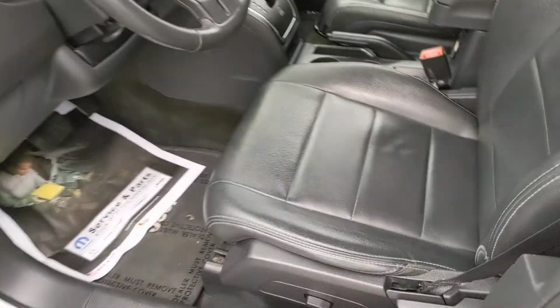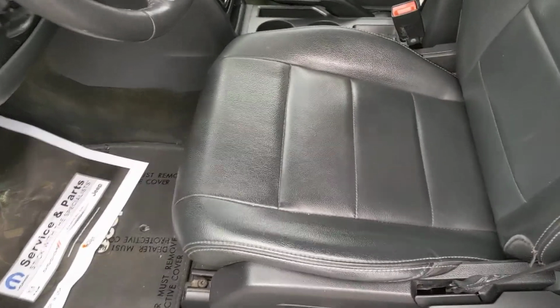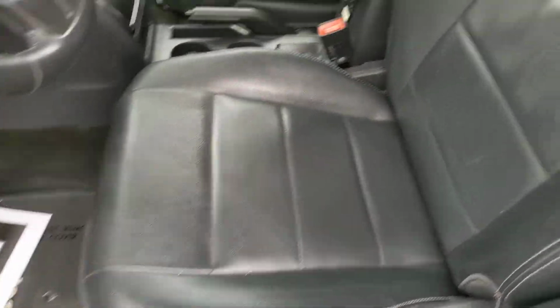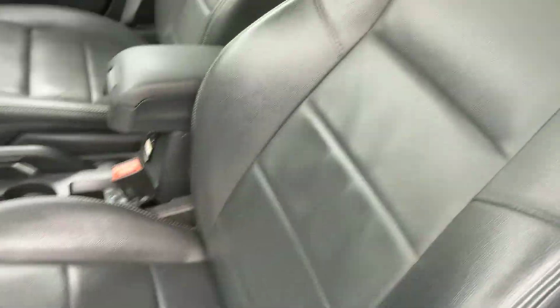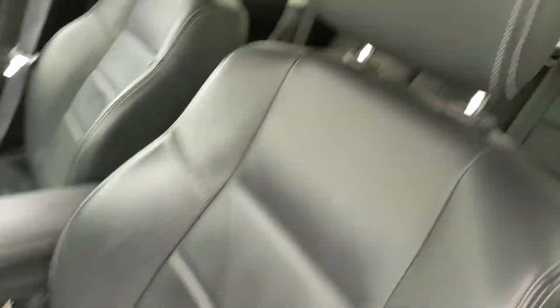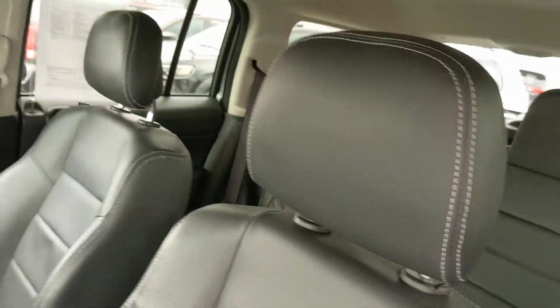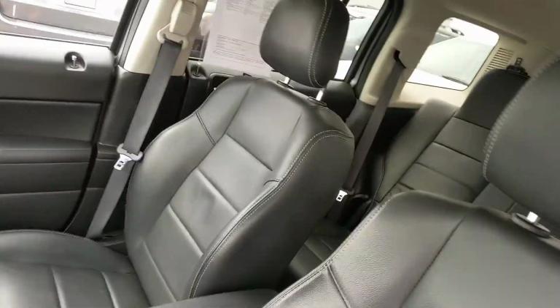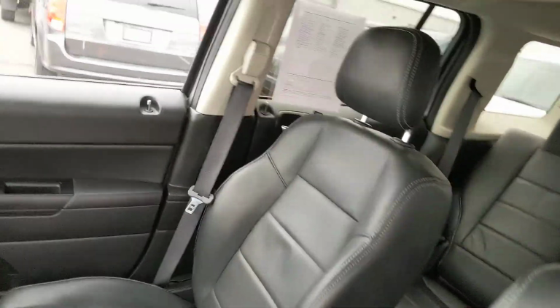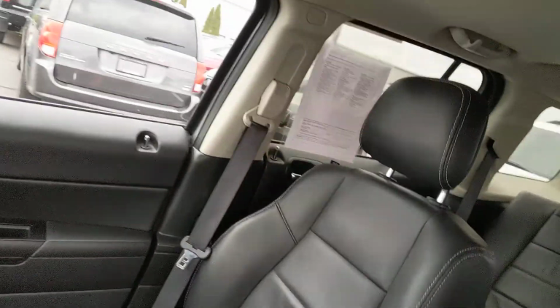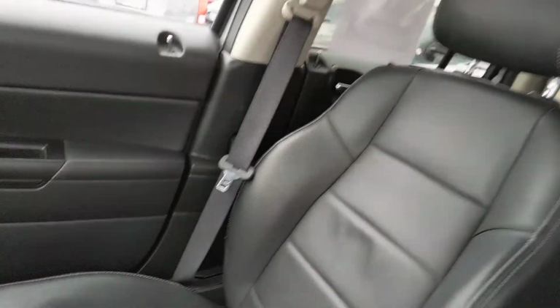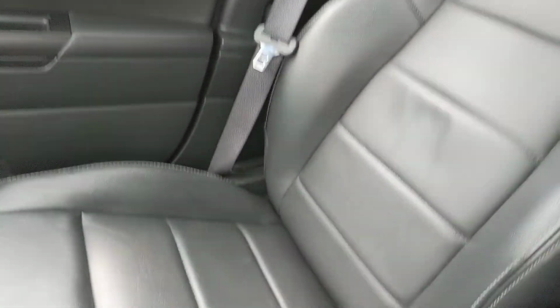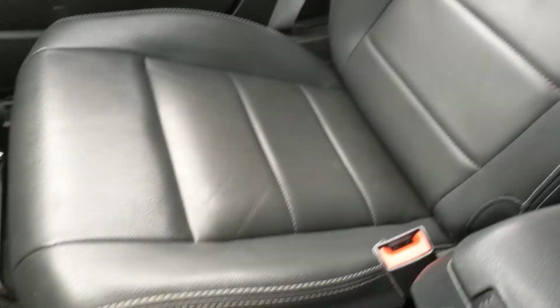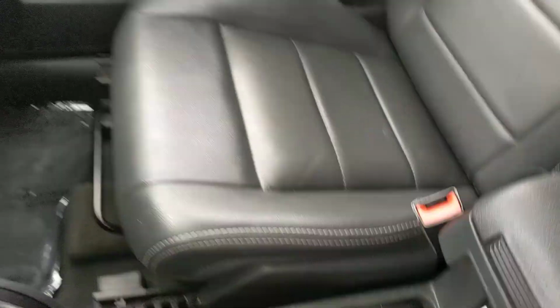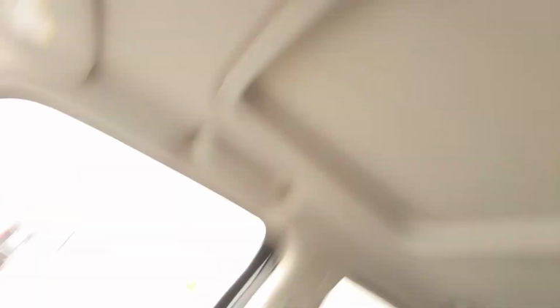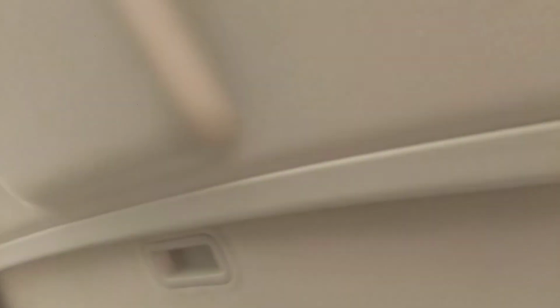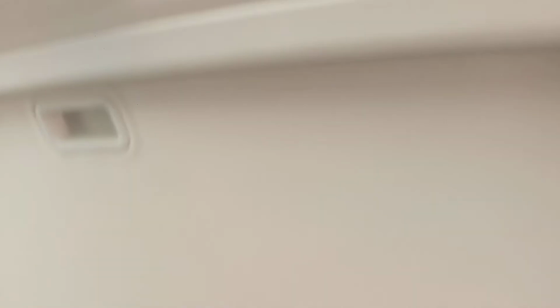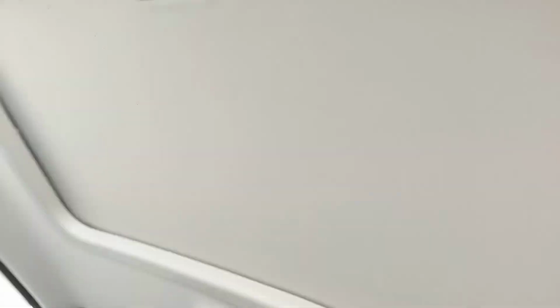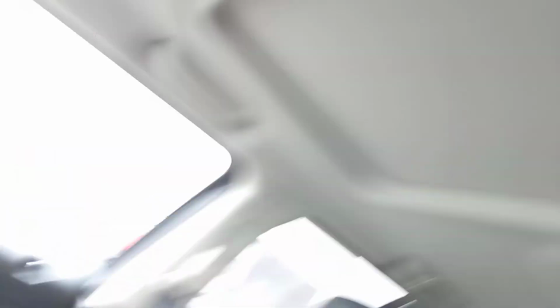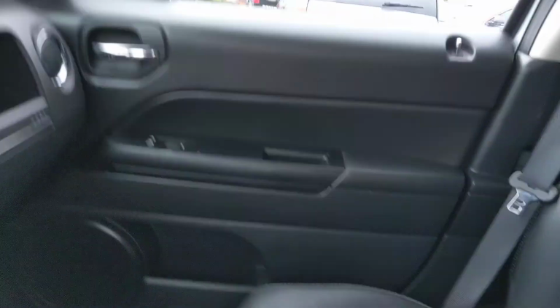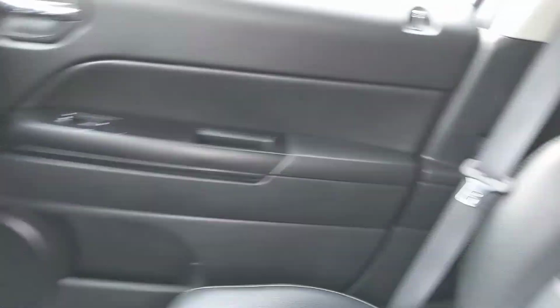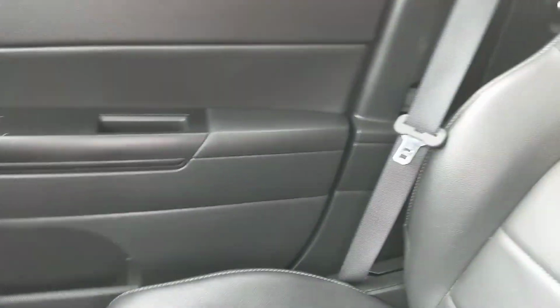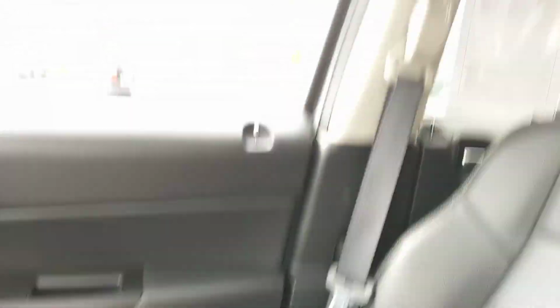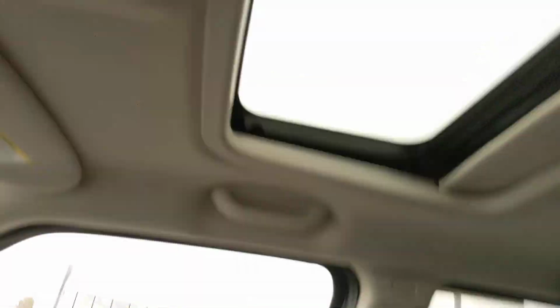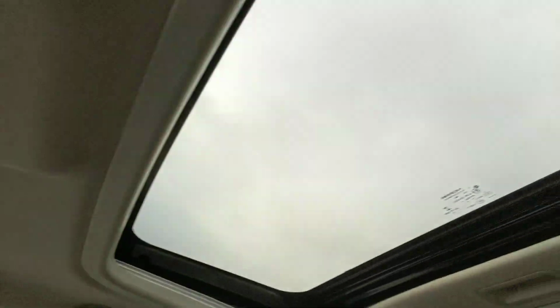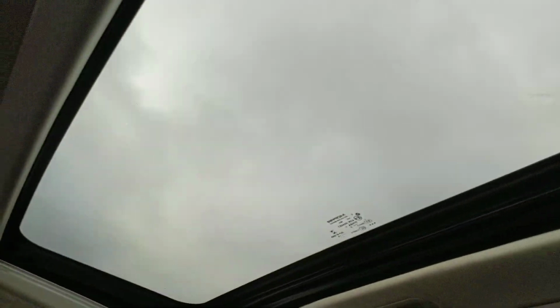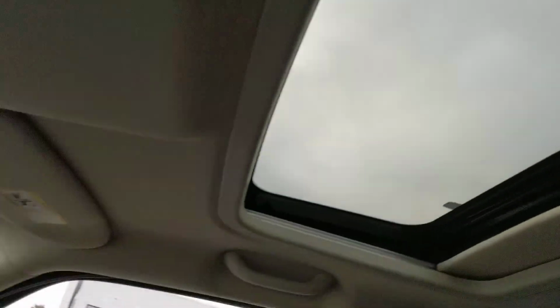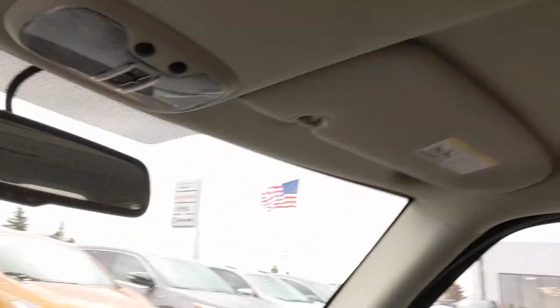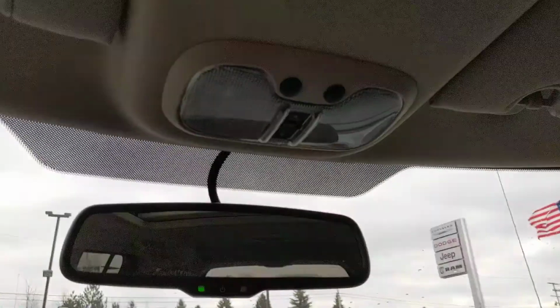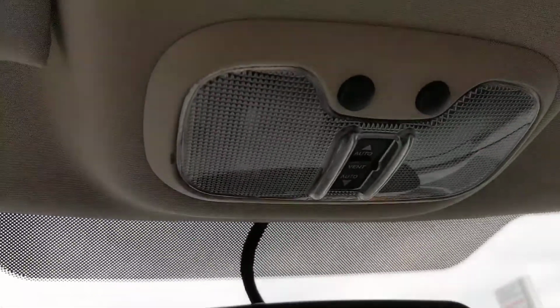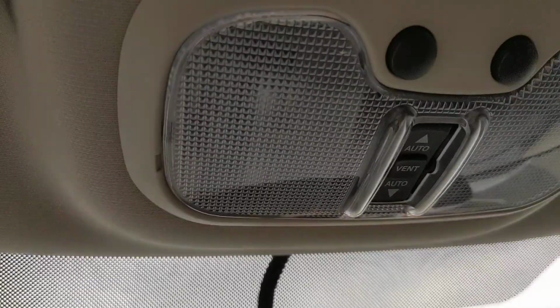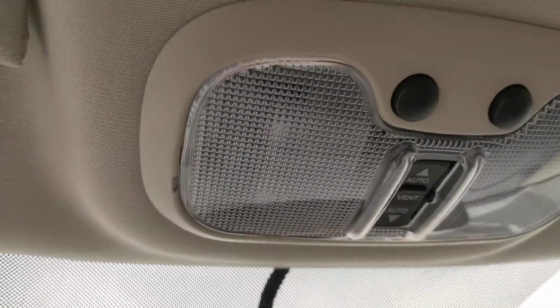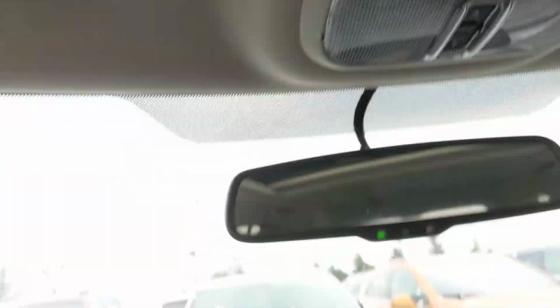Same story up front. Sunroof there — pop that open, as you can see. Full power.